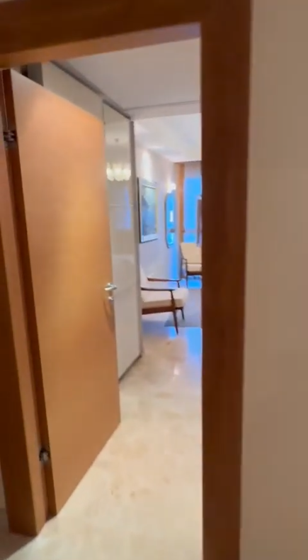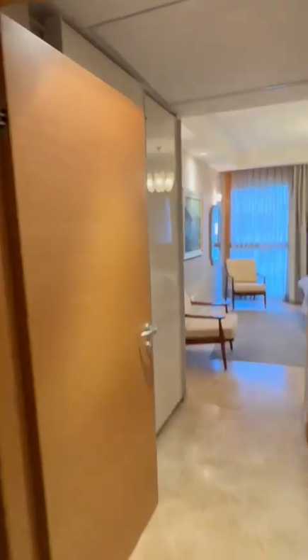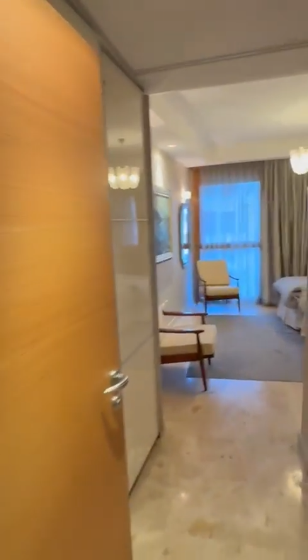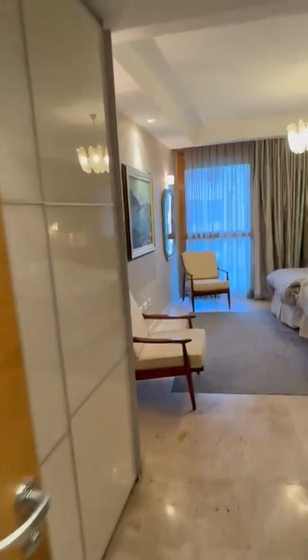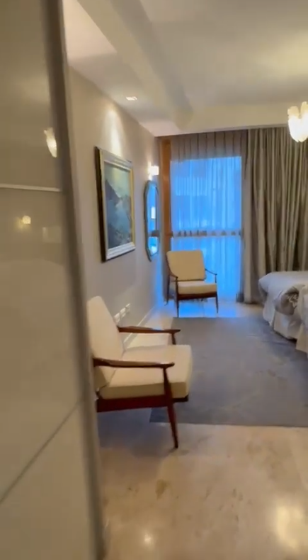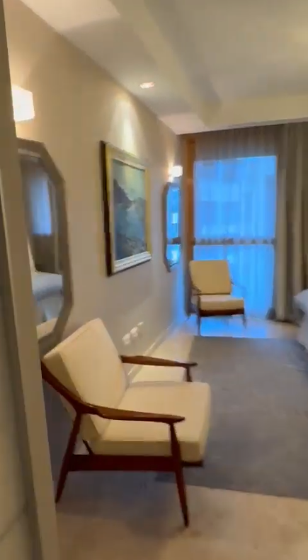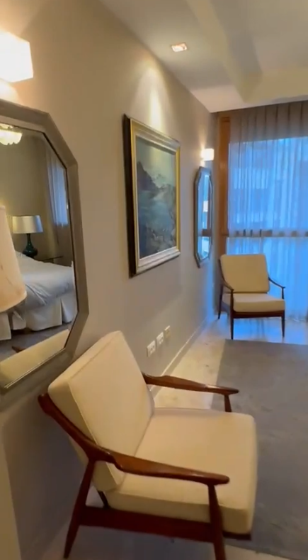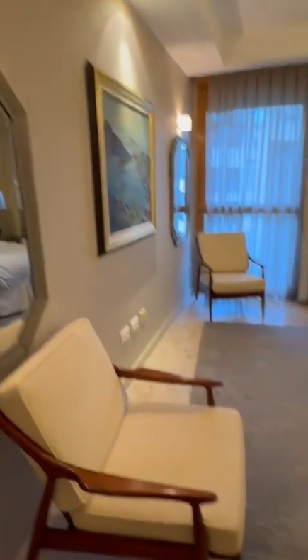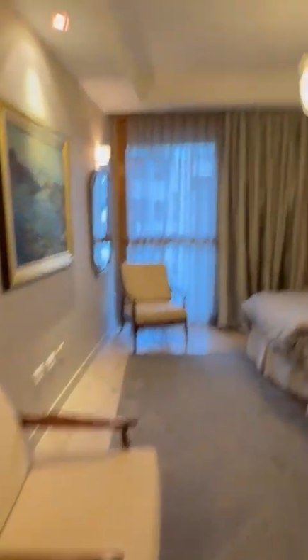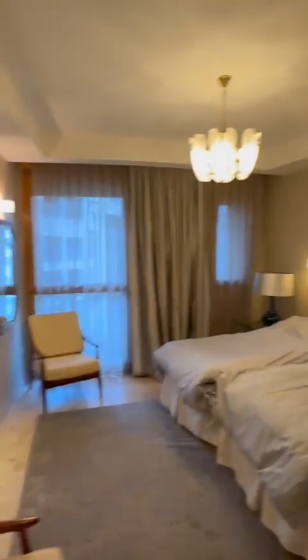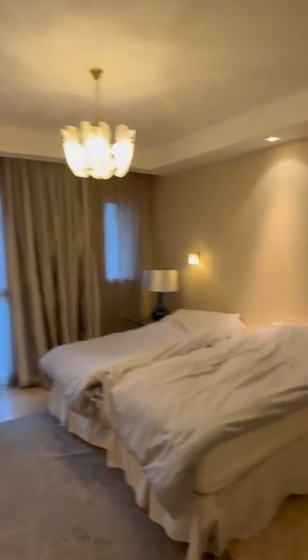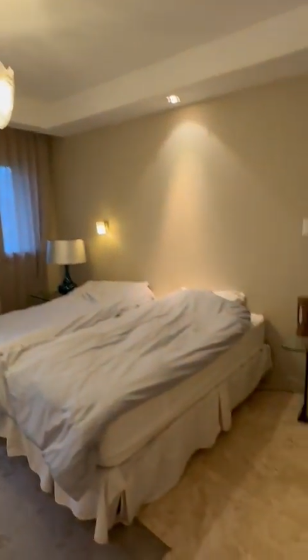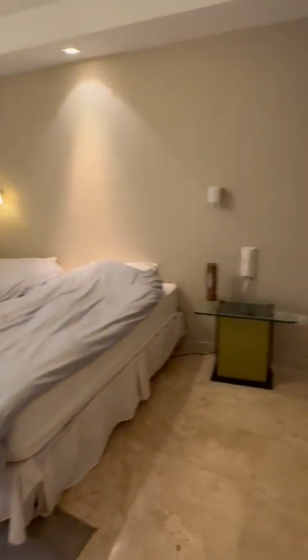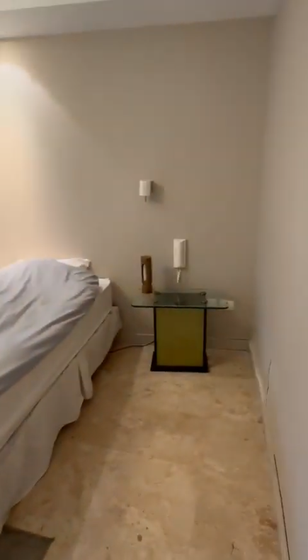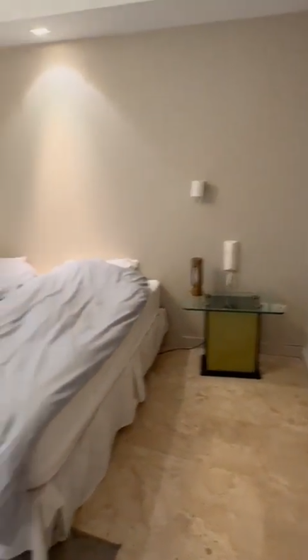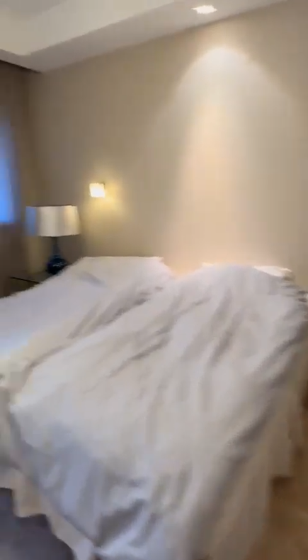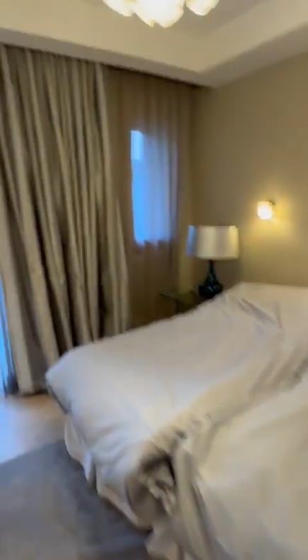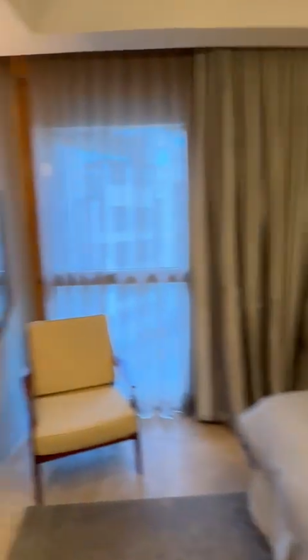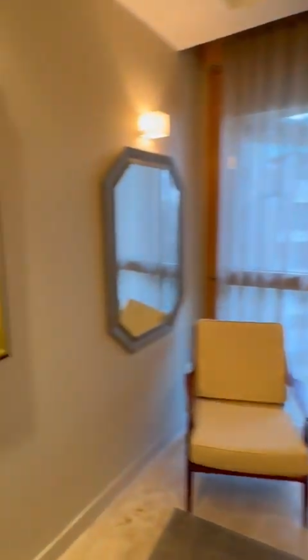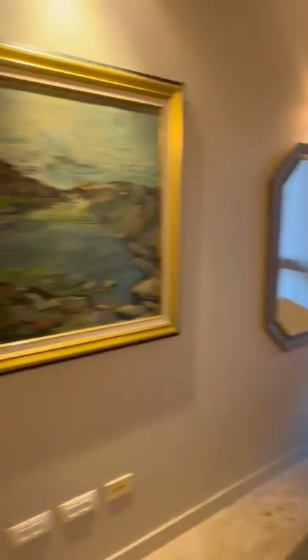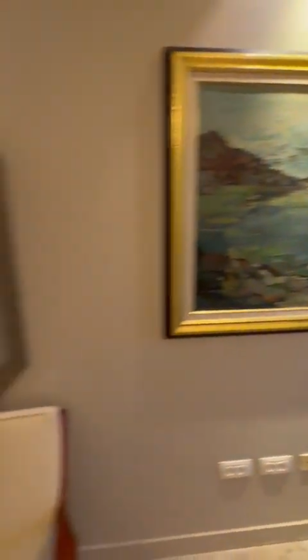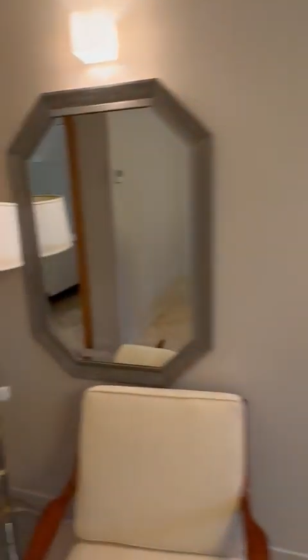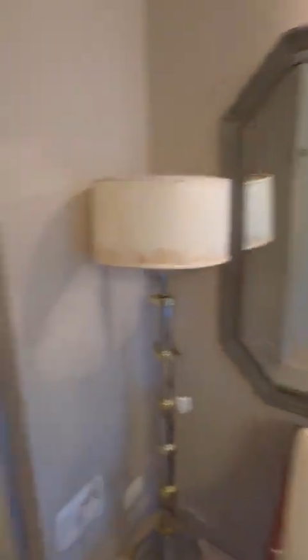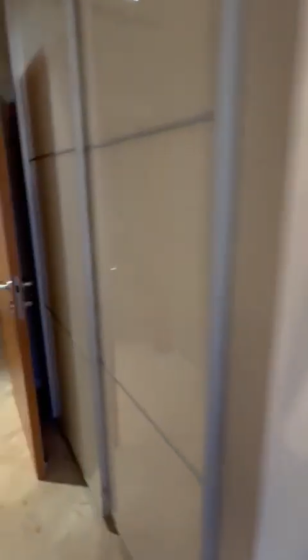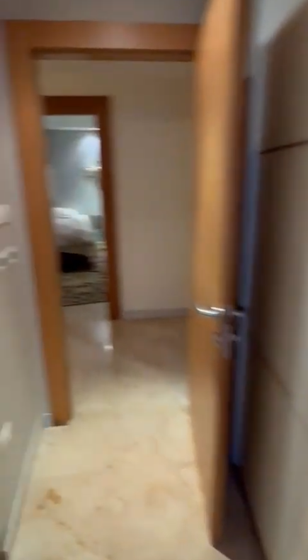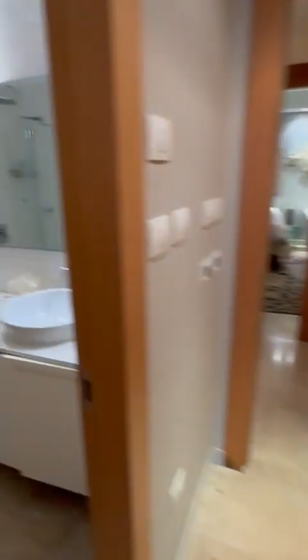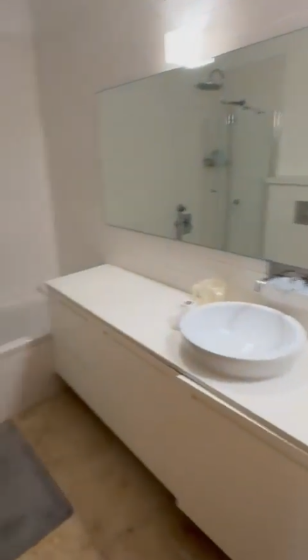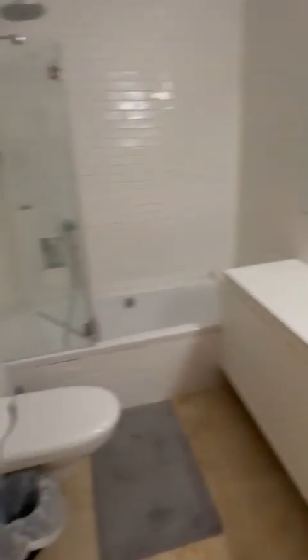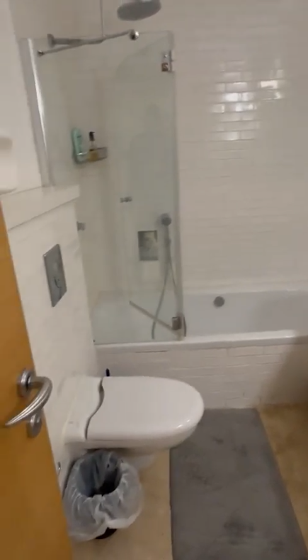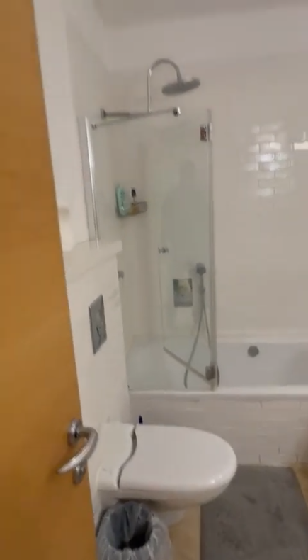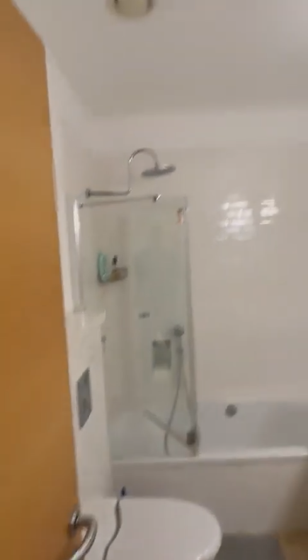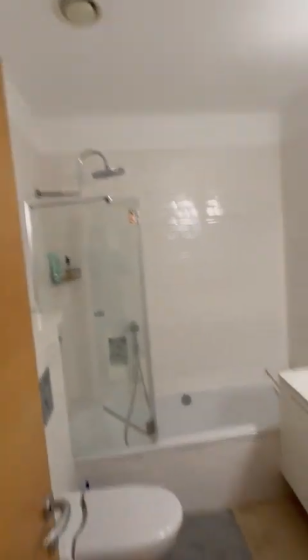Across the hallway is the second bedroom. Here's its ensuite bathroom — it comes with a bathtub and shower combination.